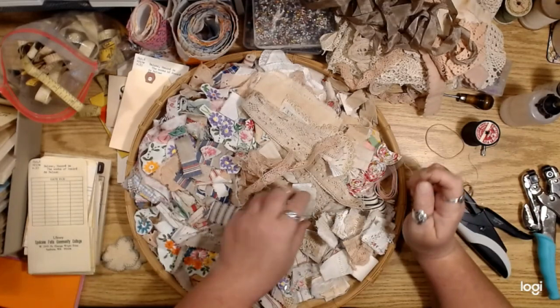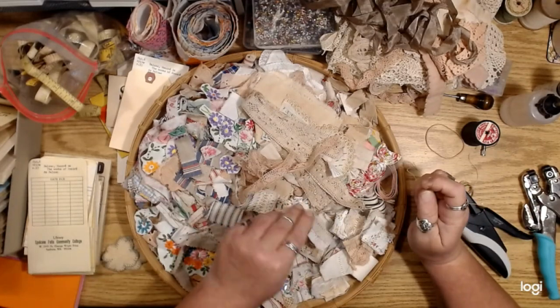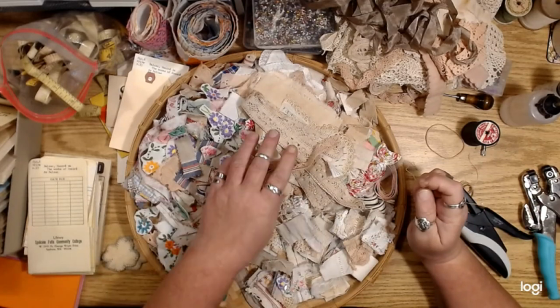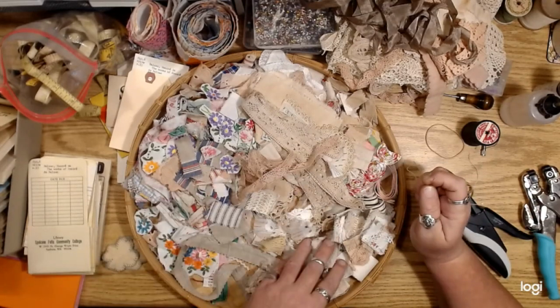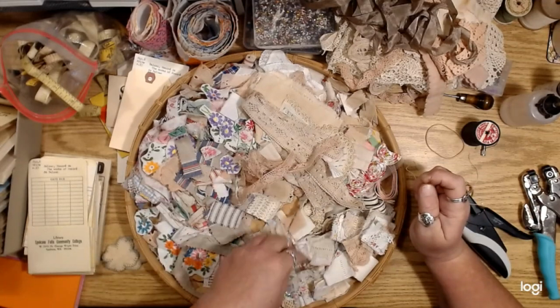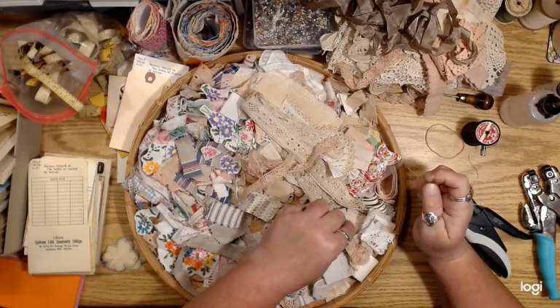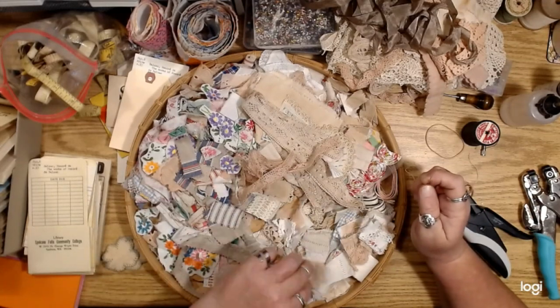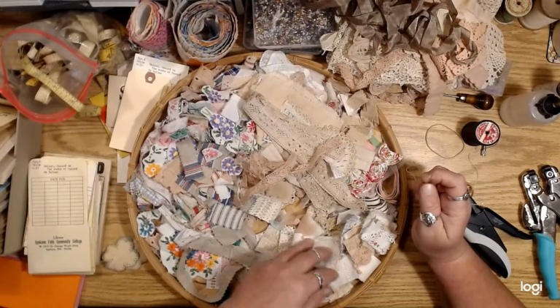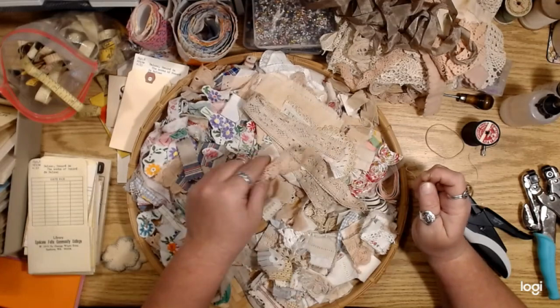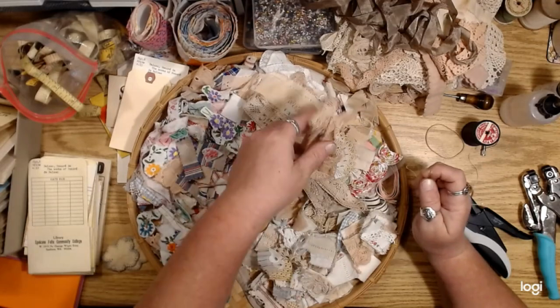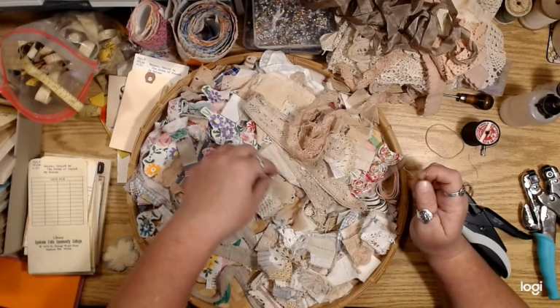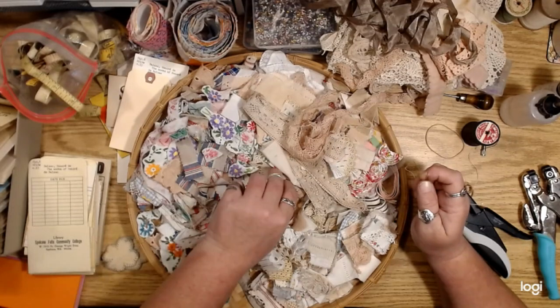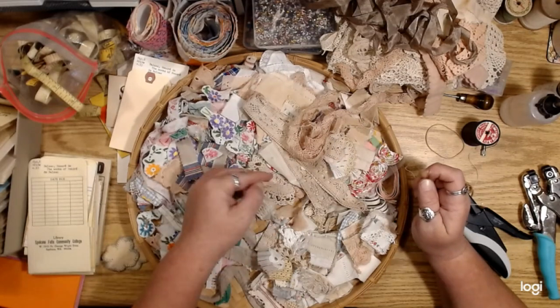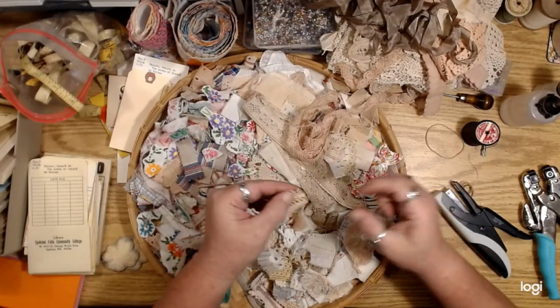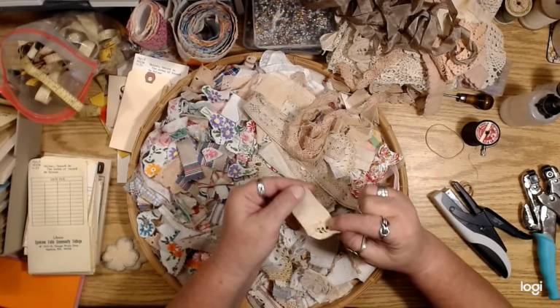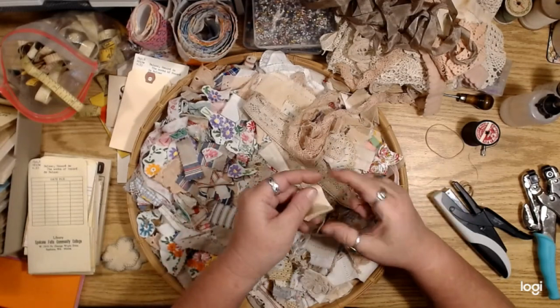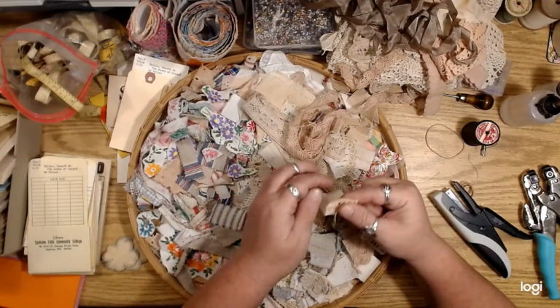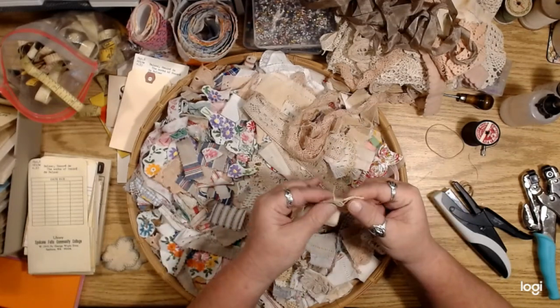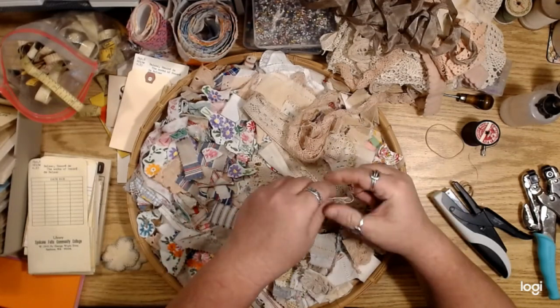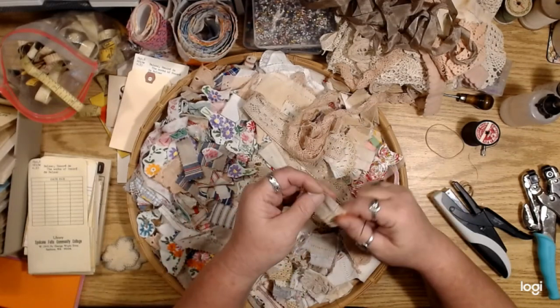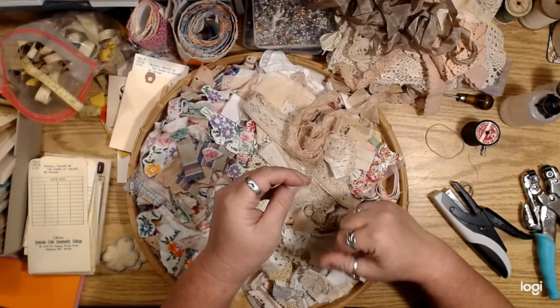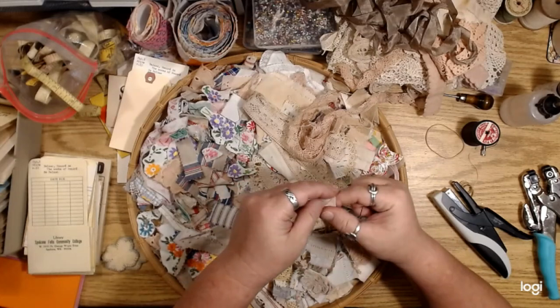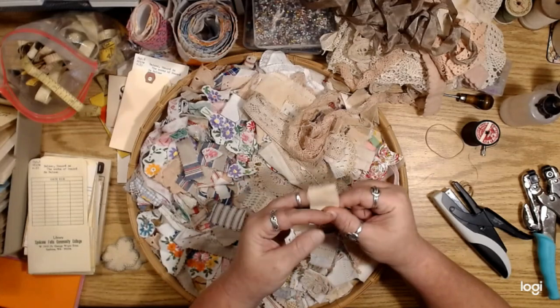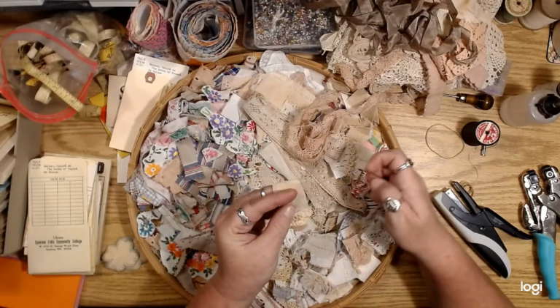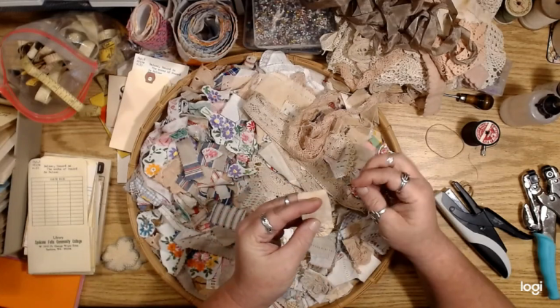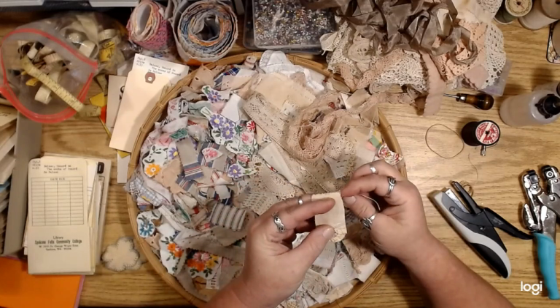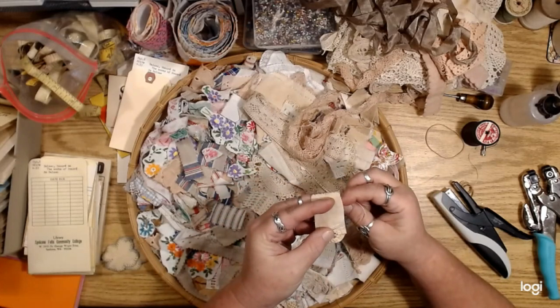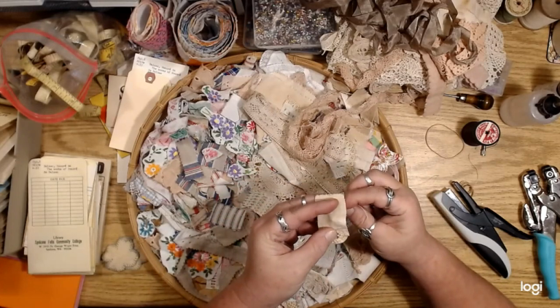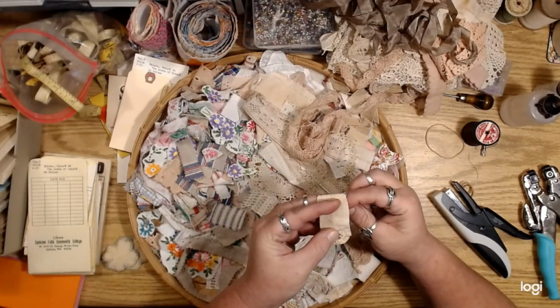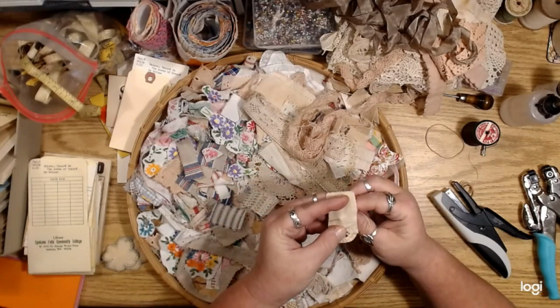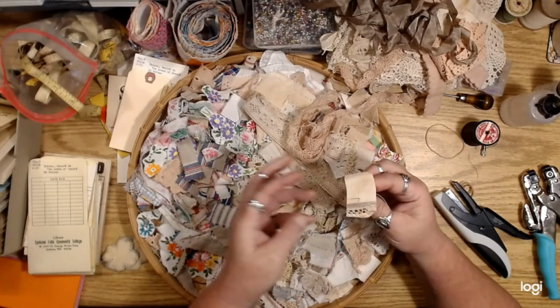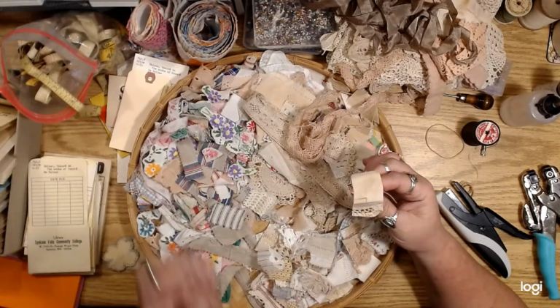I don't want to use those because those are actual little clusters already. I'll take some kind of little piece of fabric and put that on my needle.